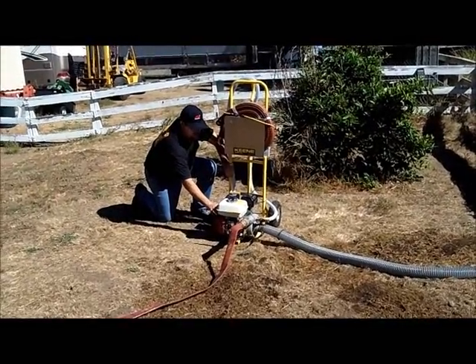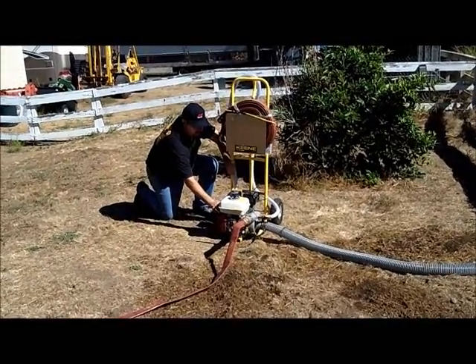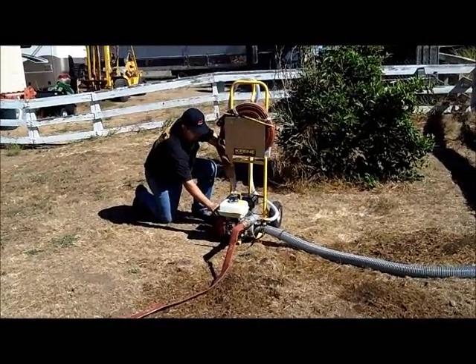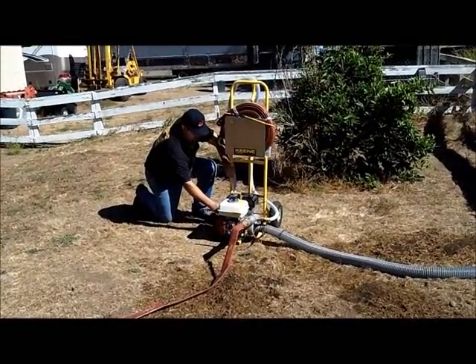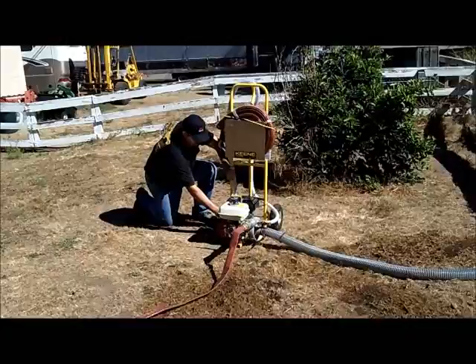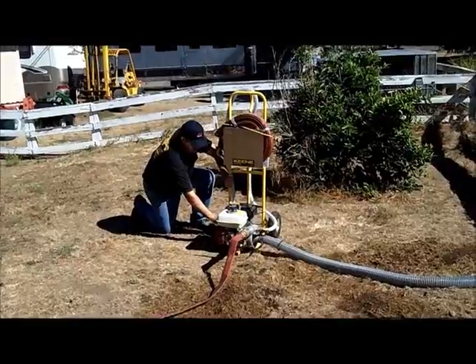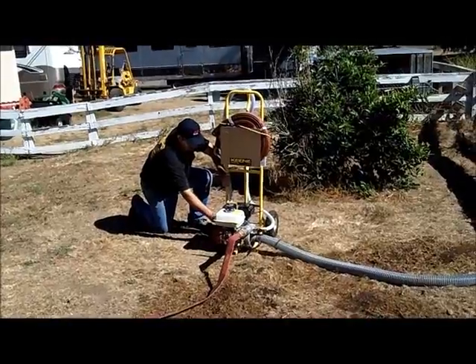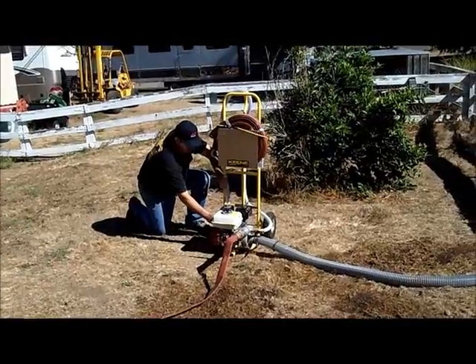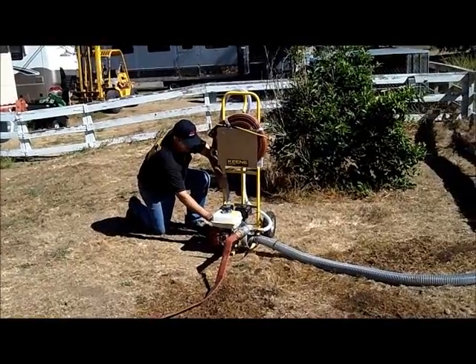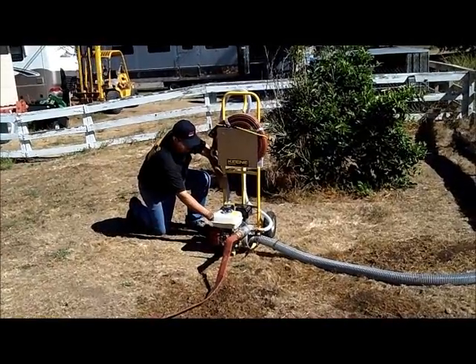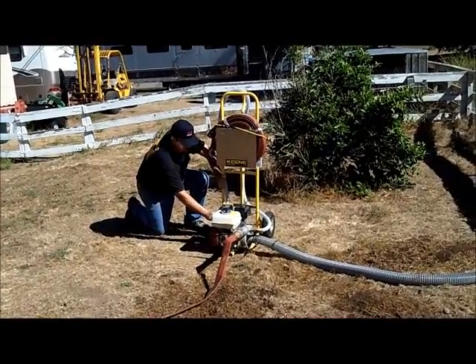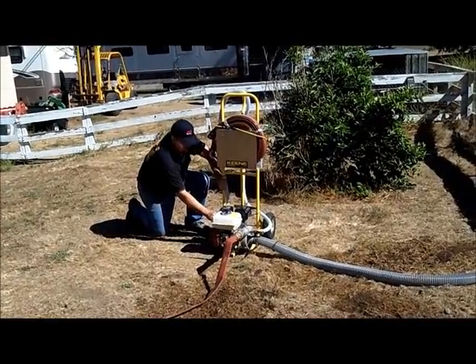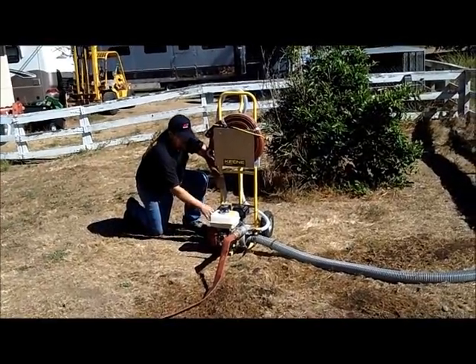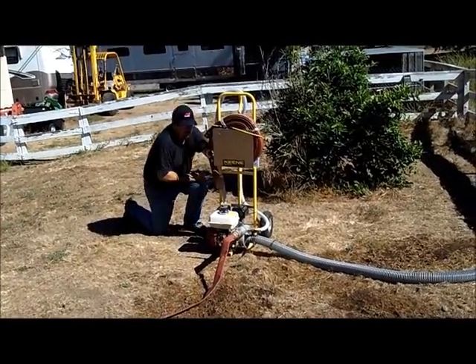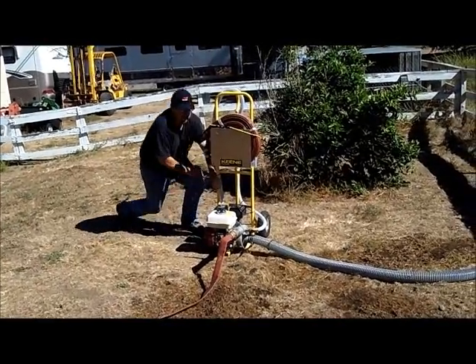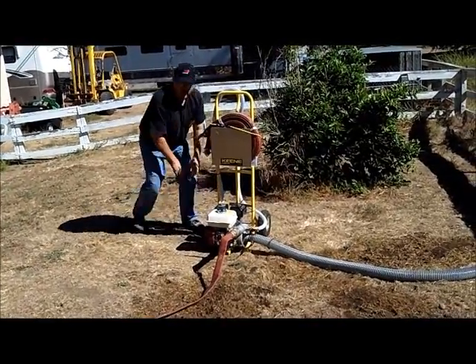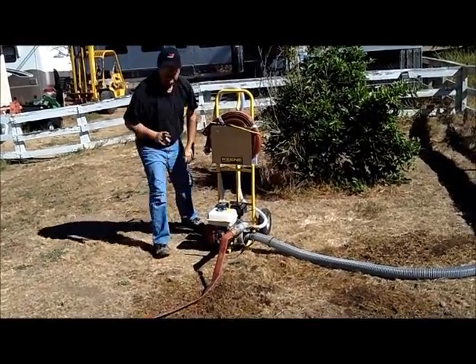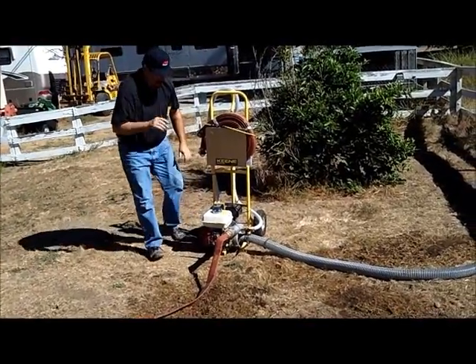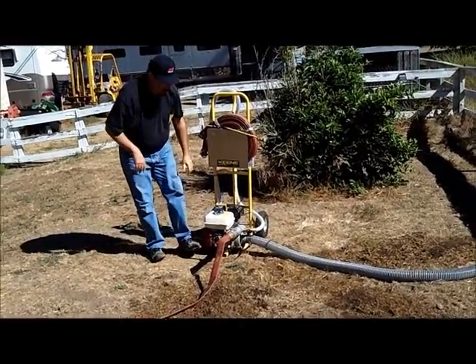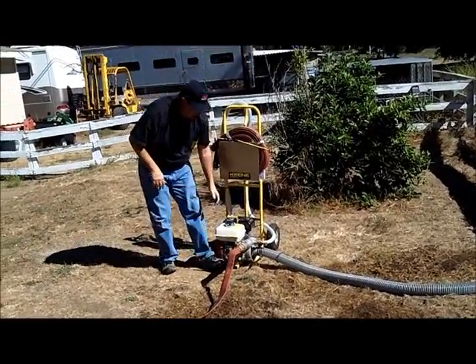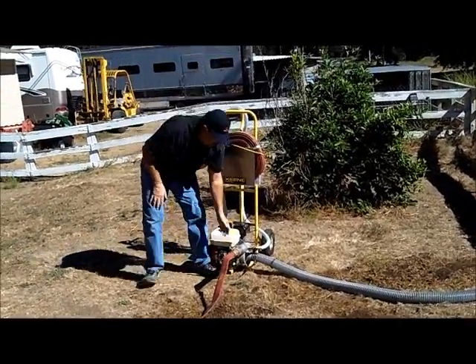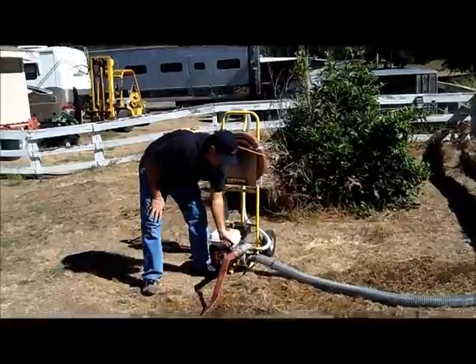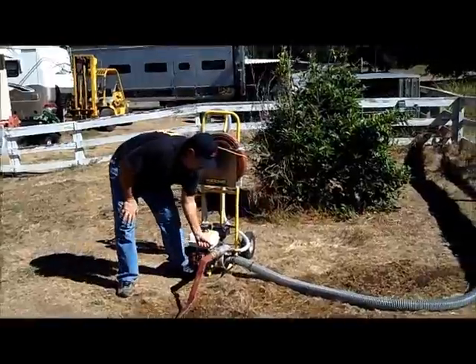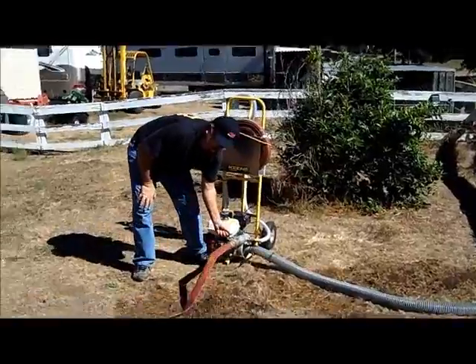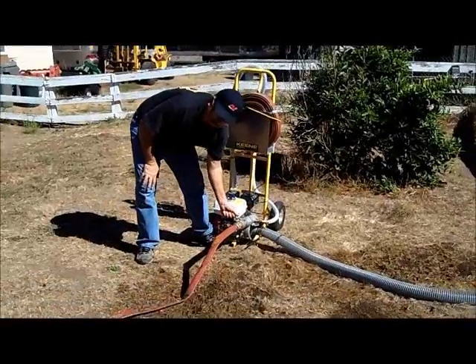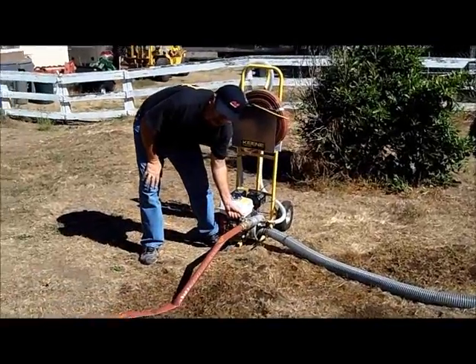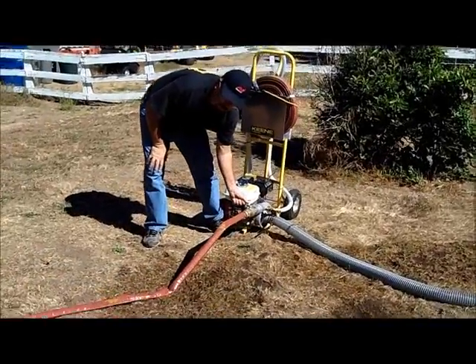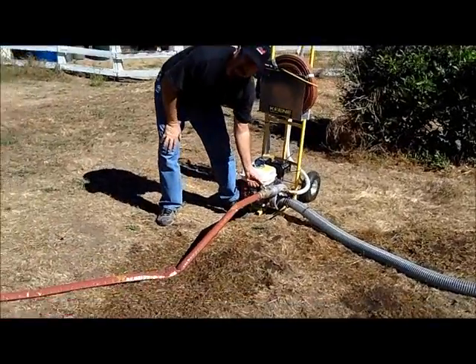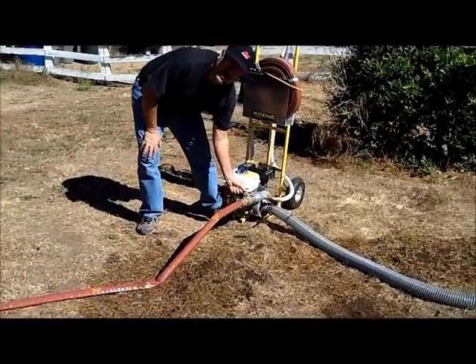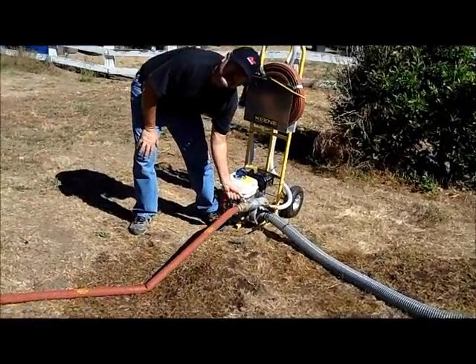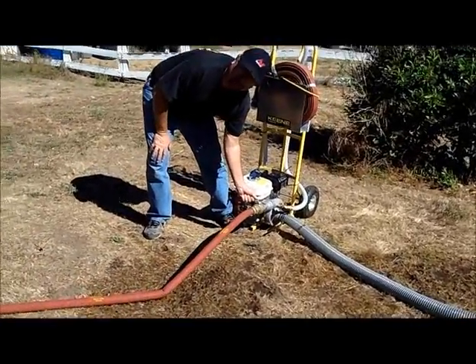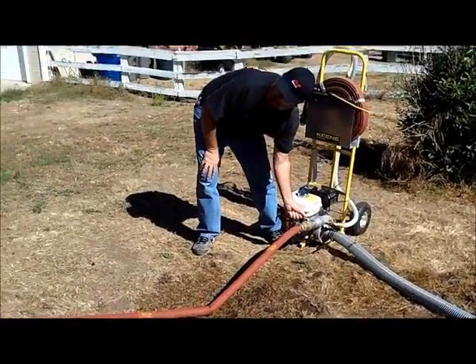Now go to full throttle. Right off the bat, you want to slowly open your hose valve. You don't want to run this very long without water flowing through it.